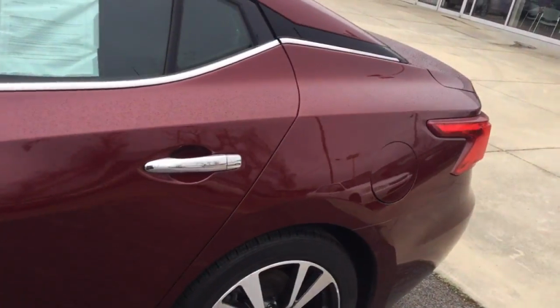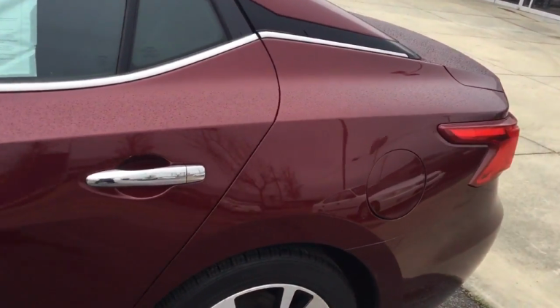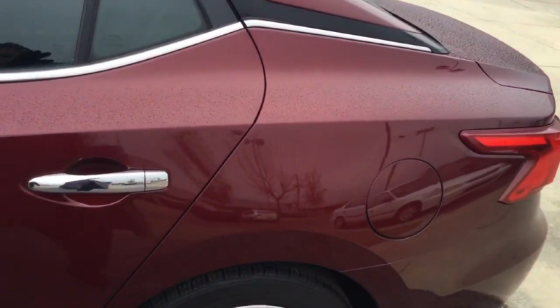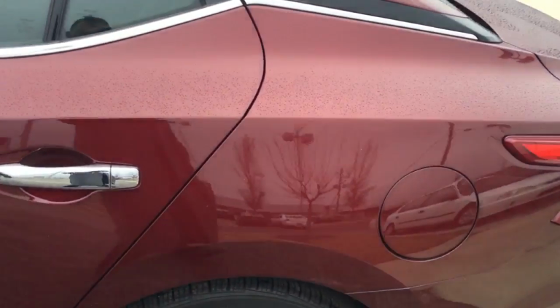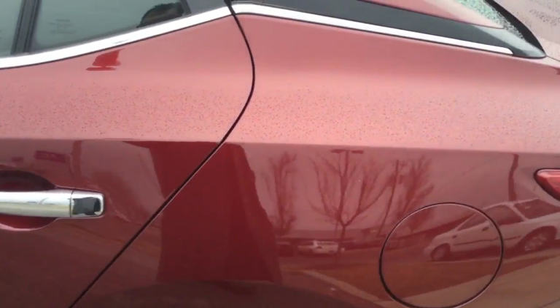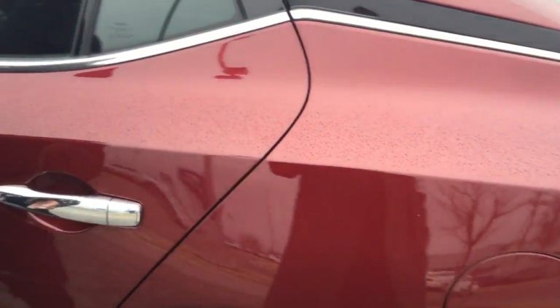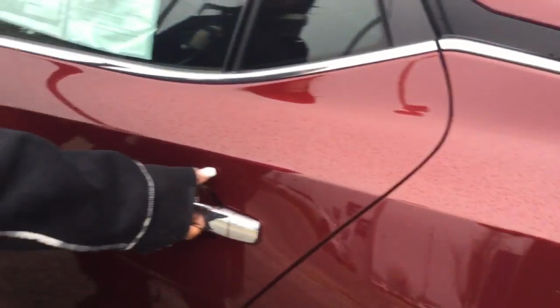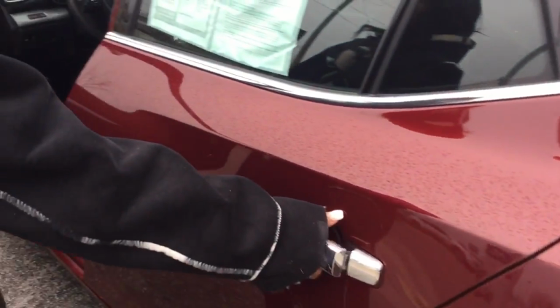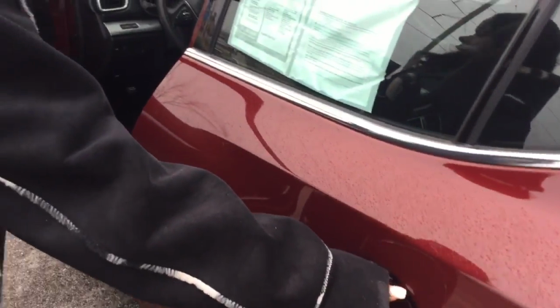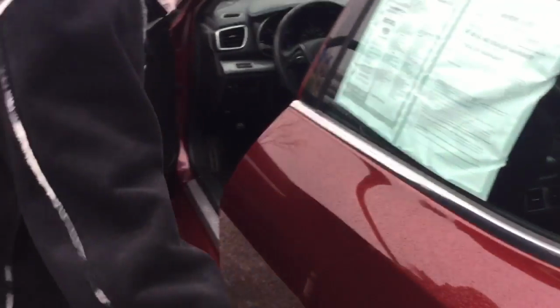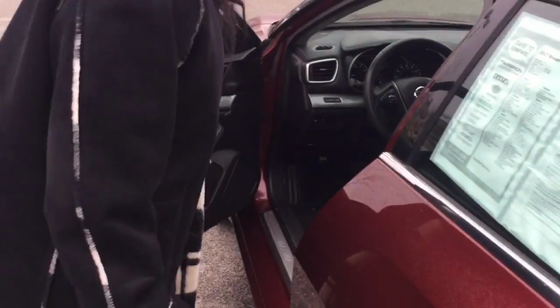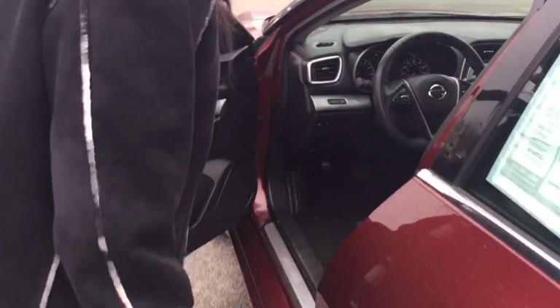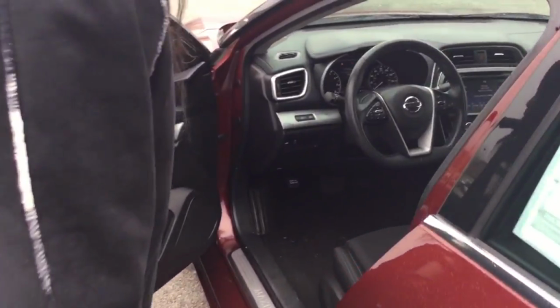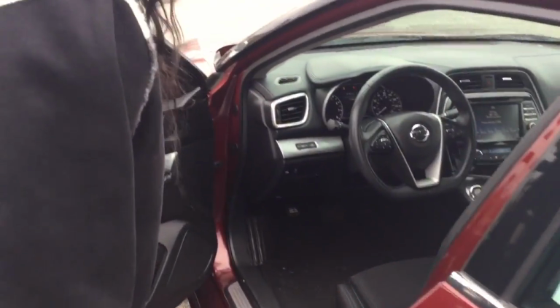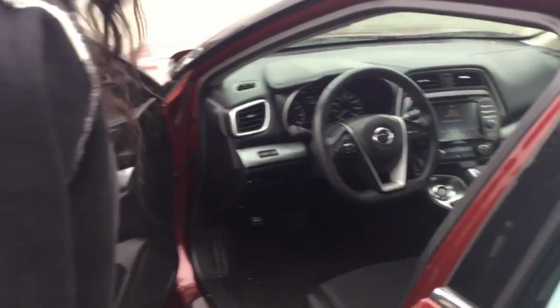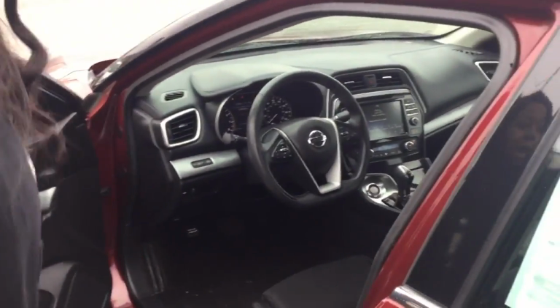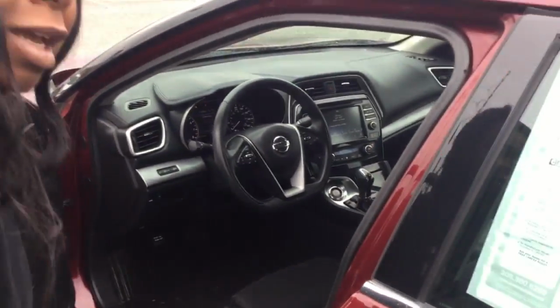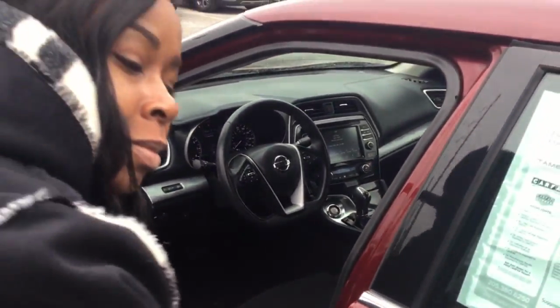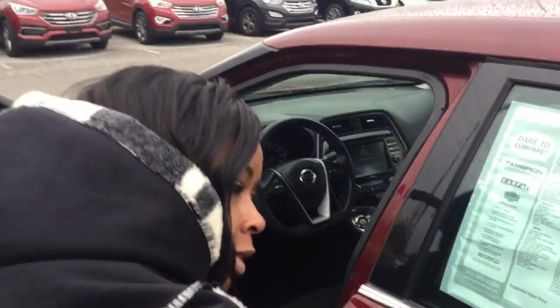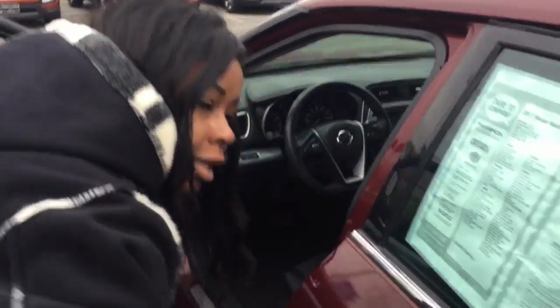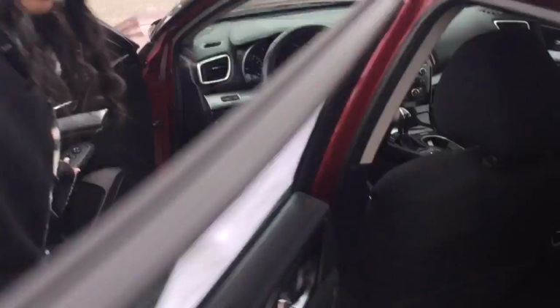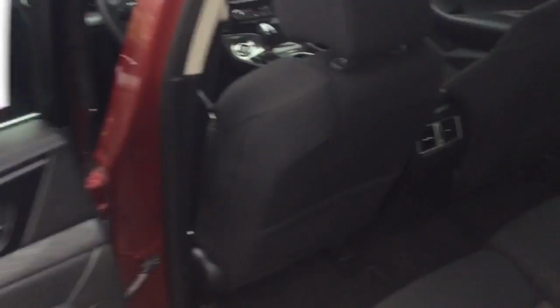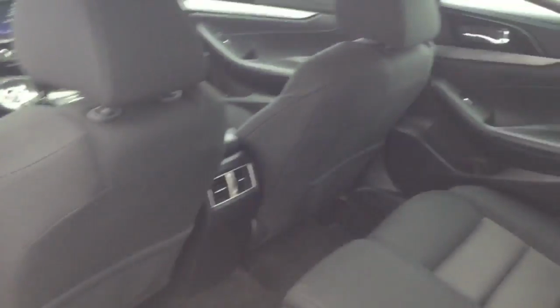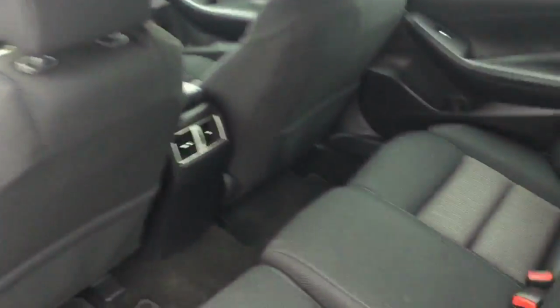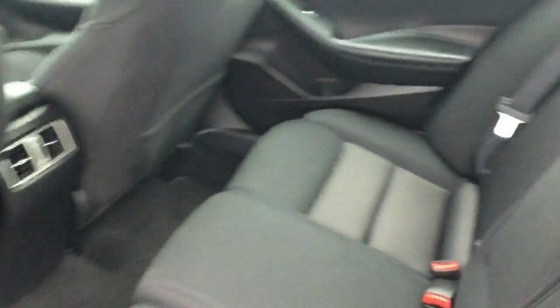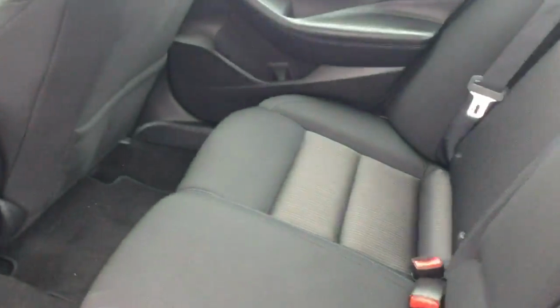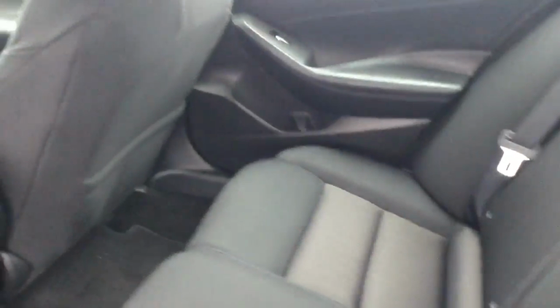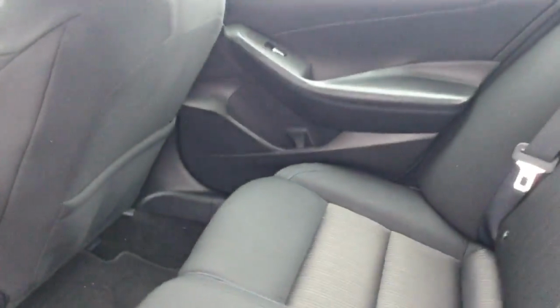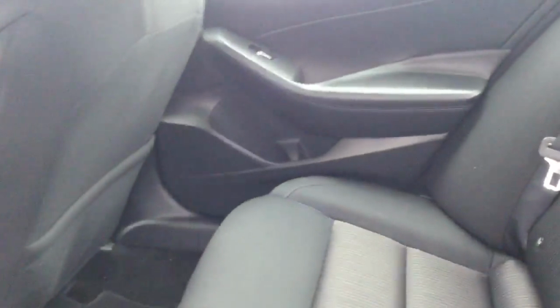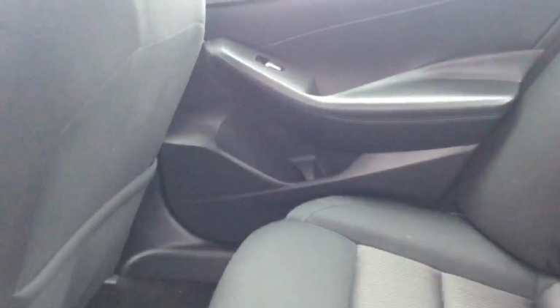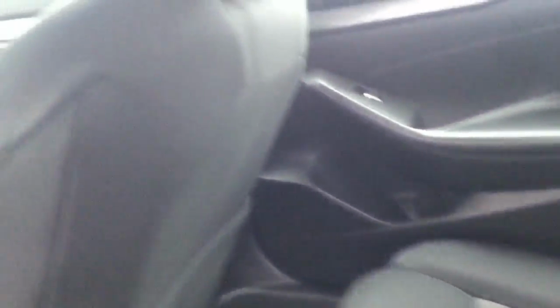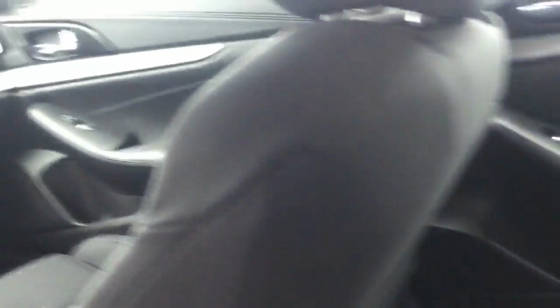It's a keyless entry remote and it's also a remote starter. And also, the best thing I think is it has child safety locks as well as automatic locks.